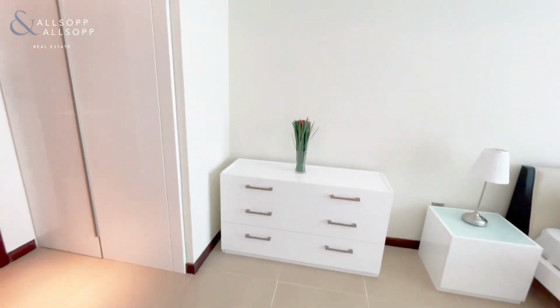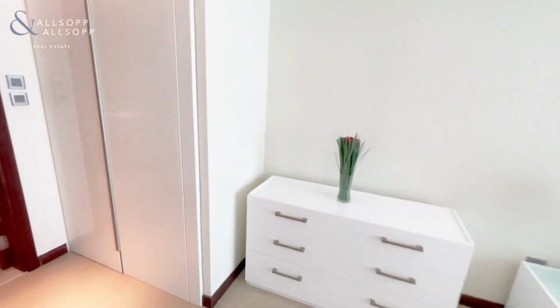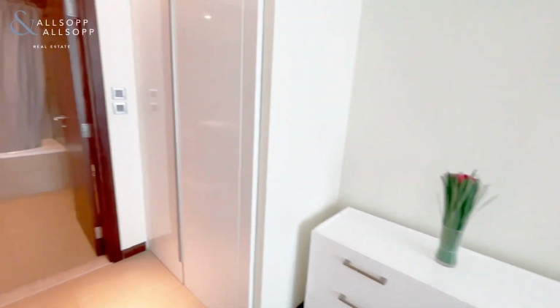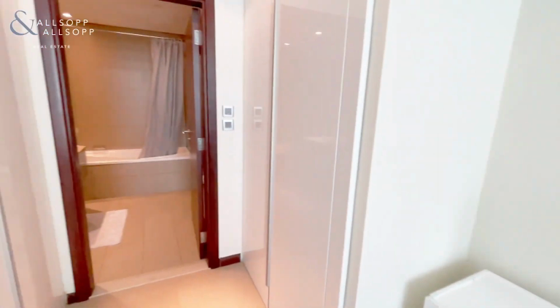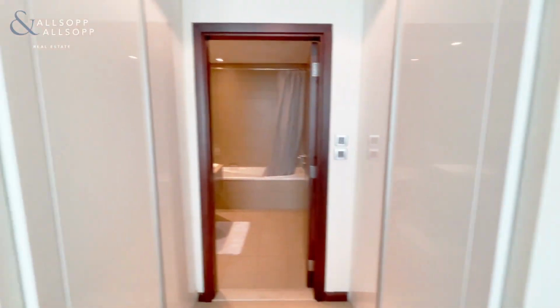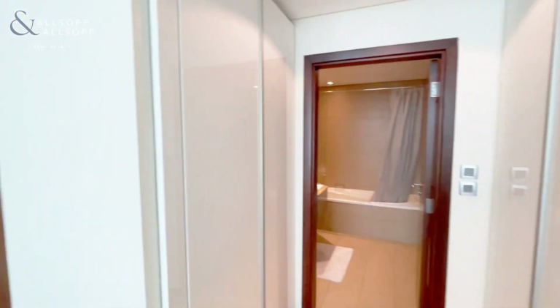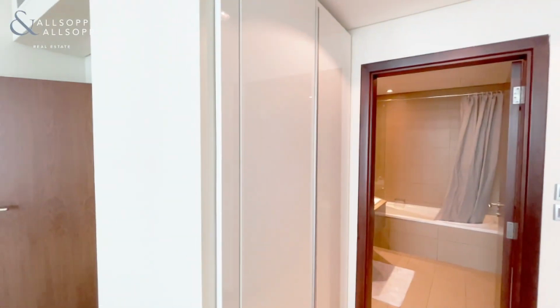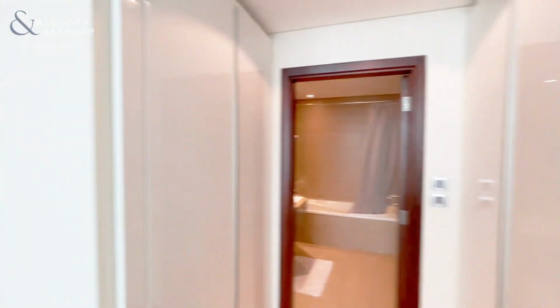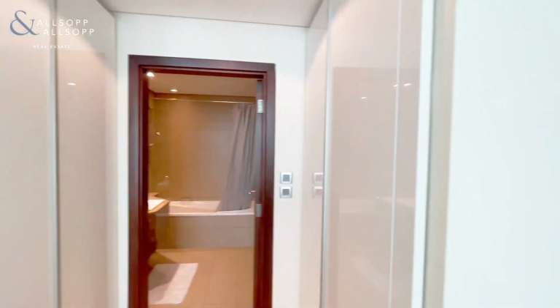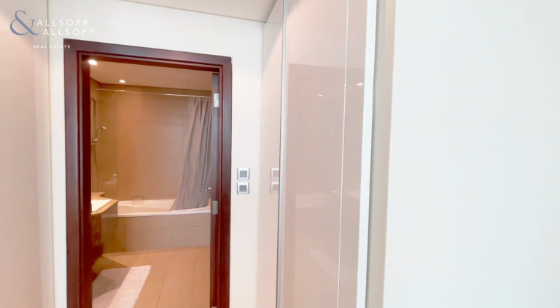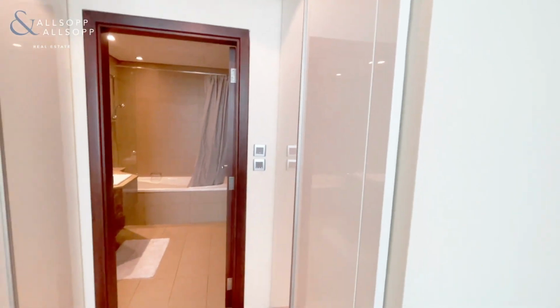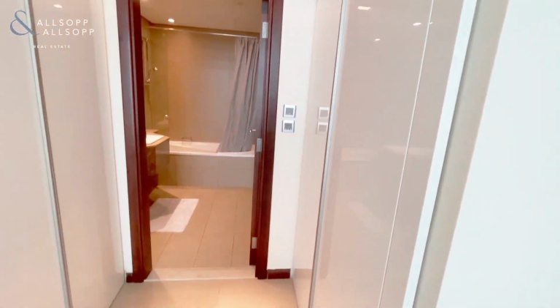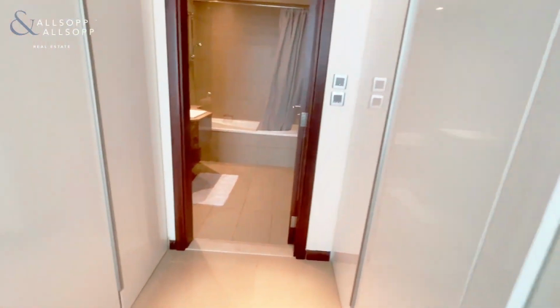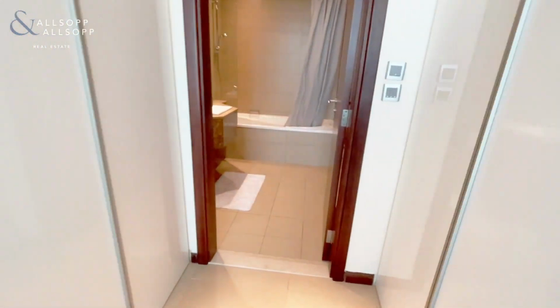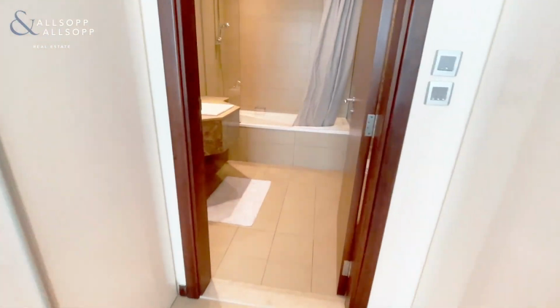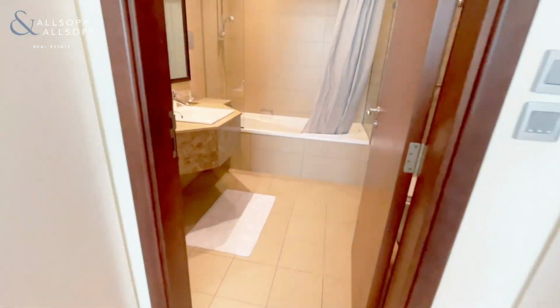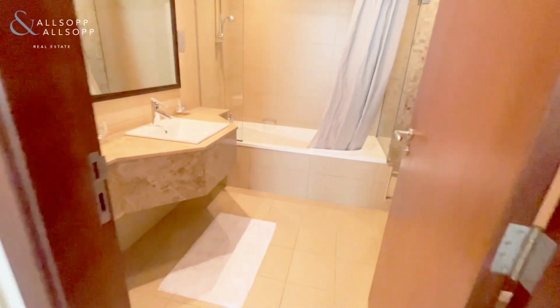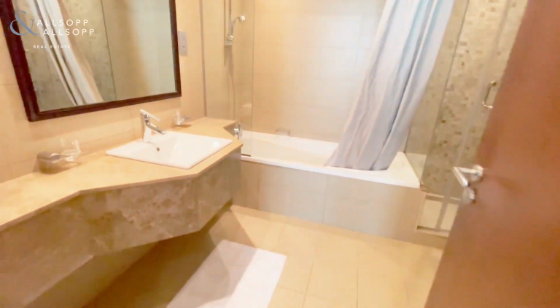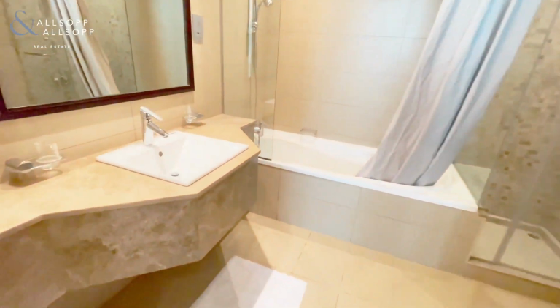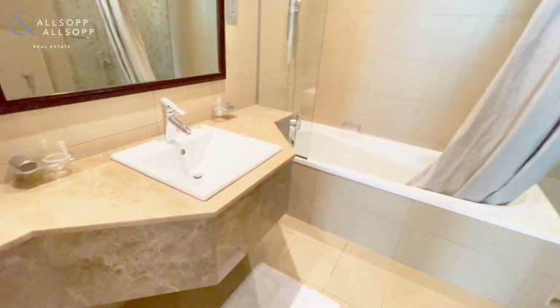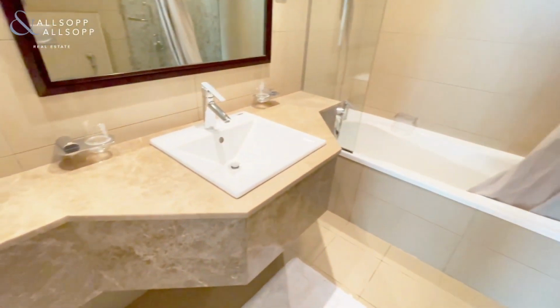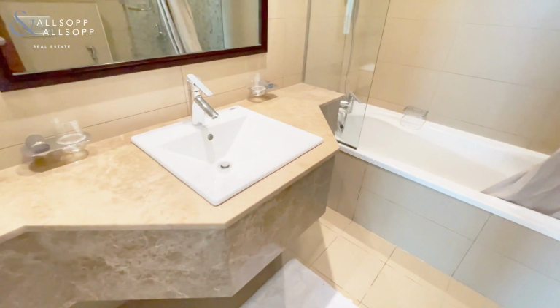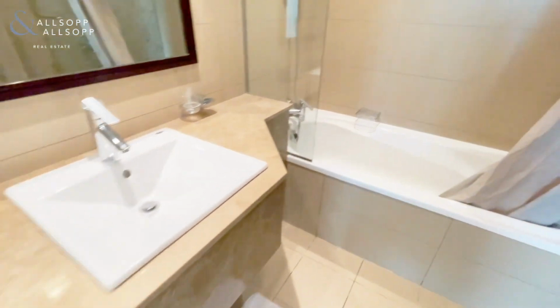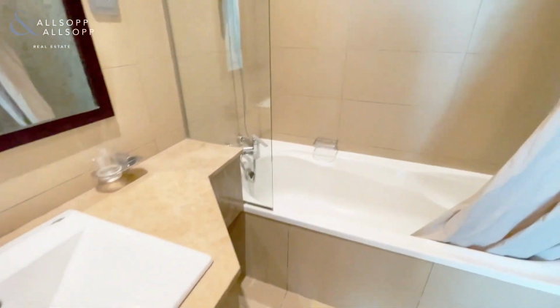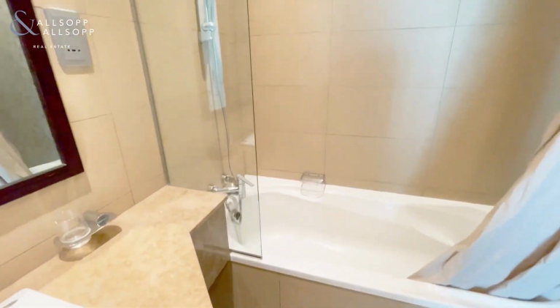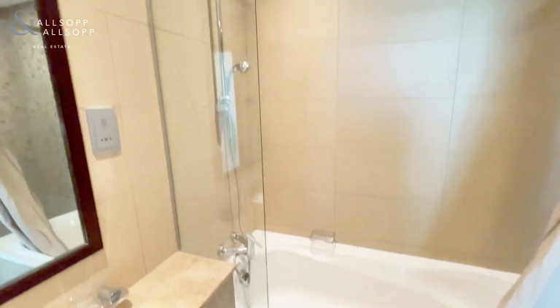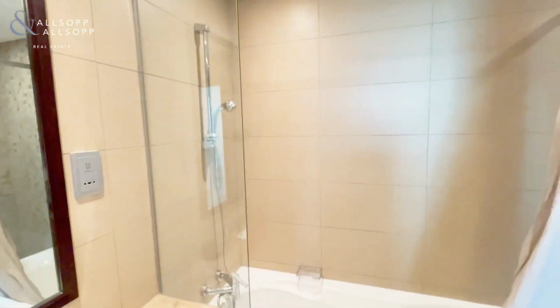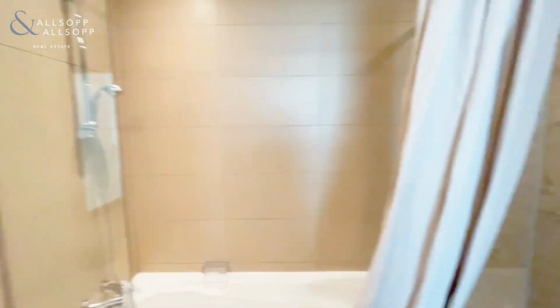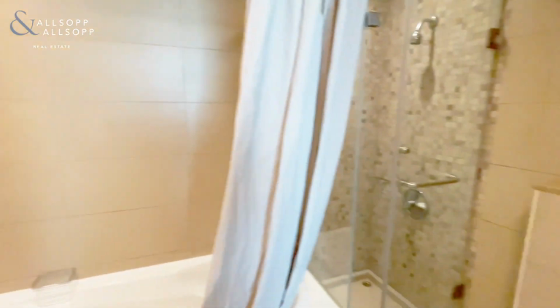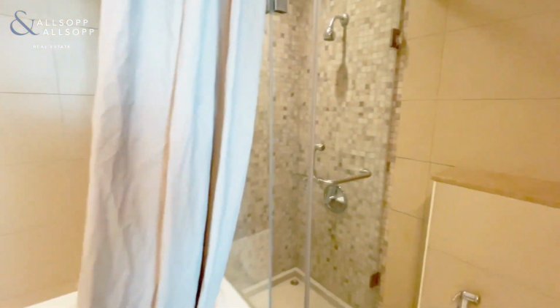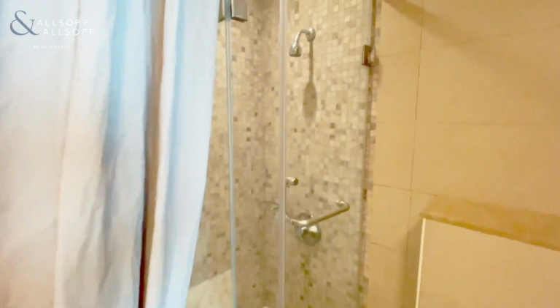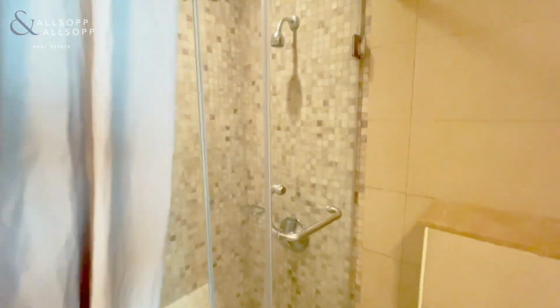From here you have extra built-in wardrobes, and coming into the ensuite bathroom with a bath and a separate shower cubicle.